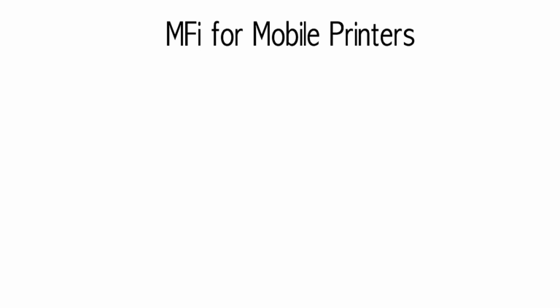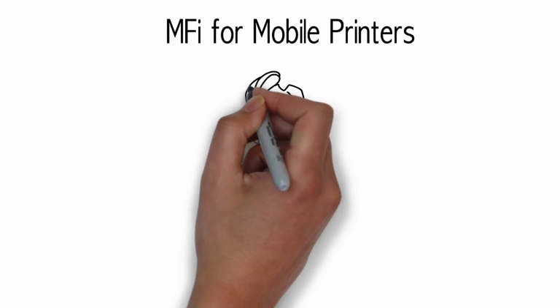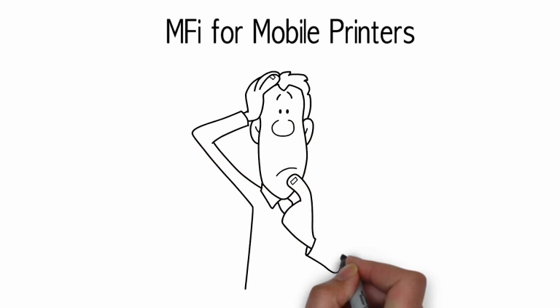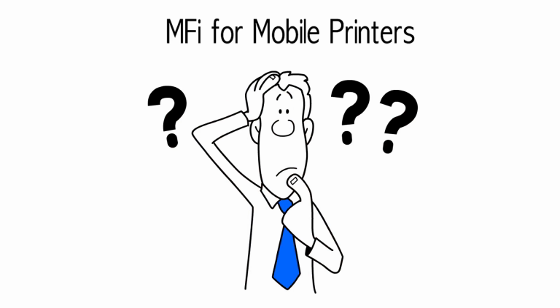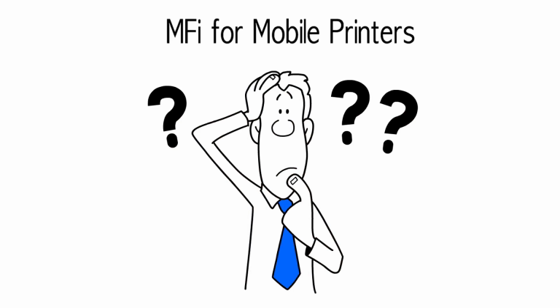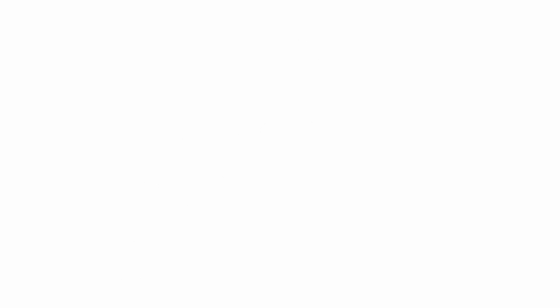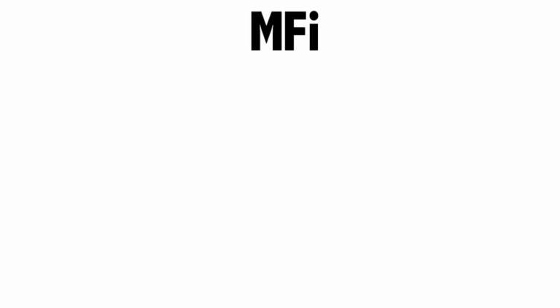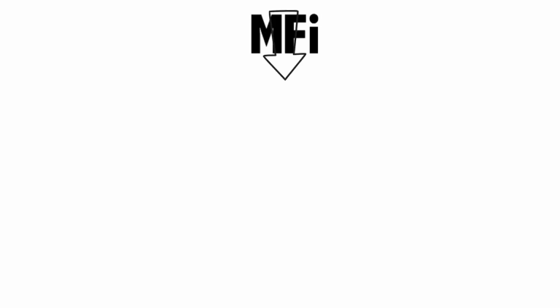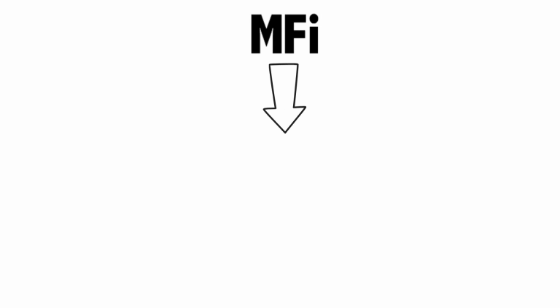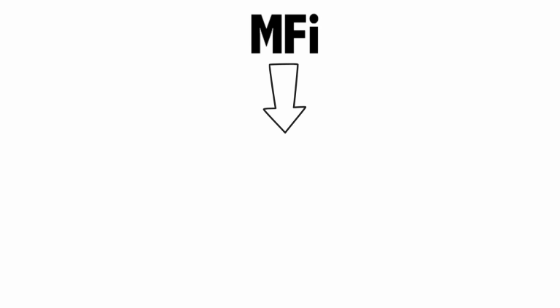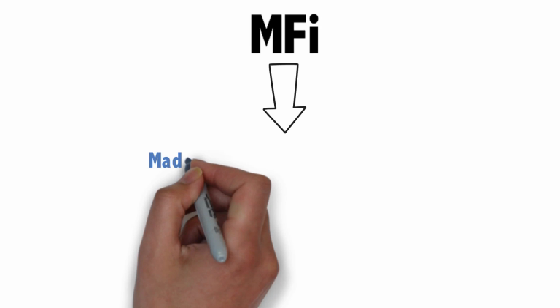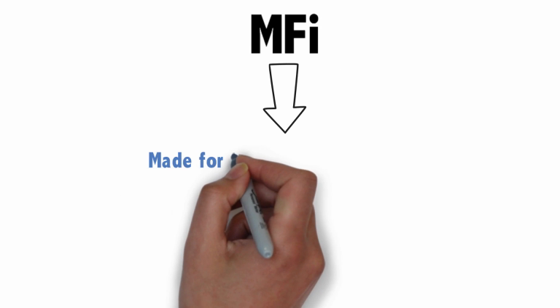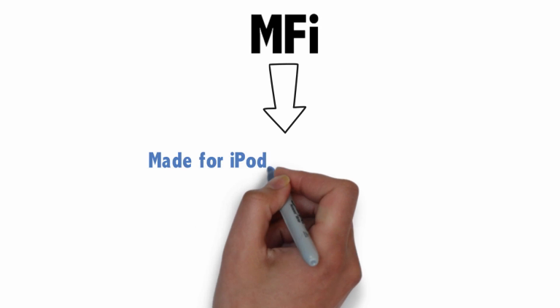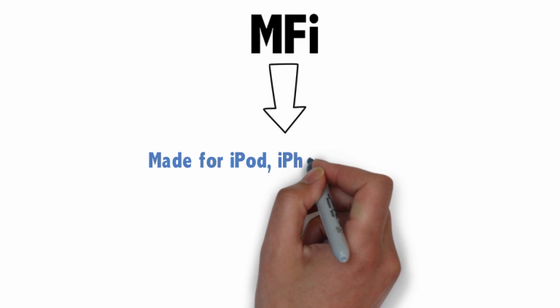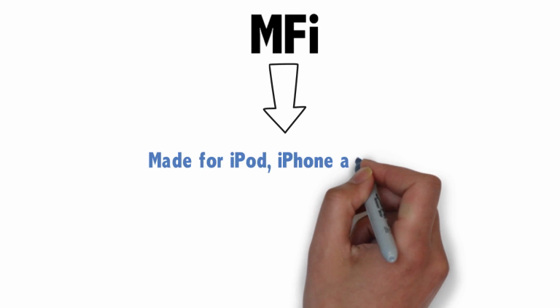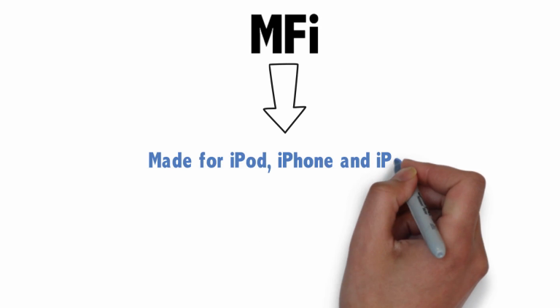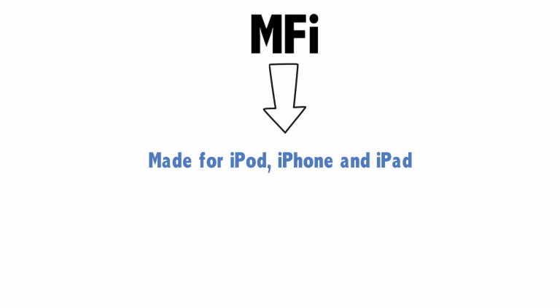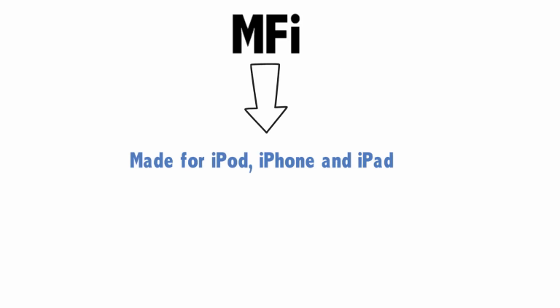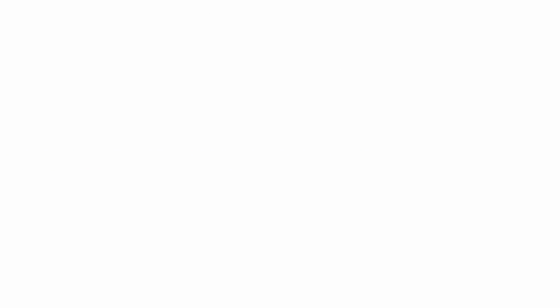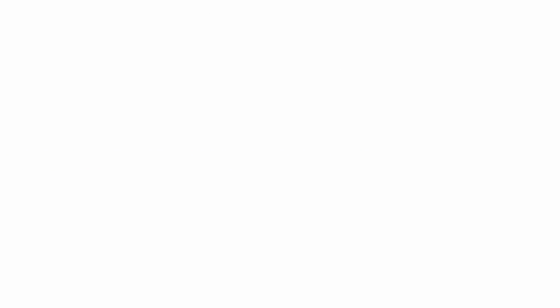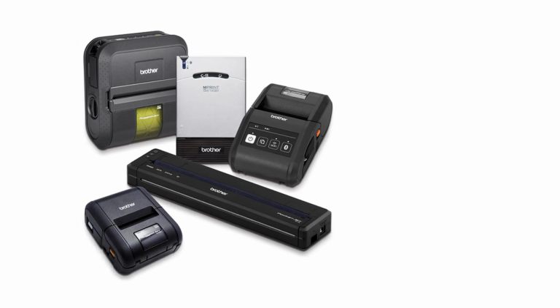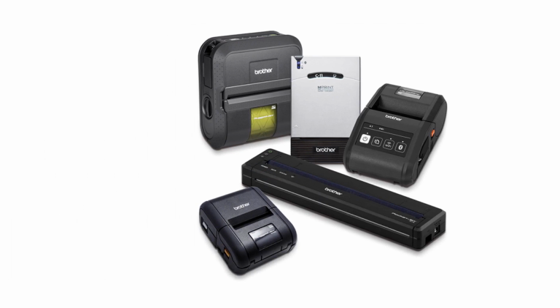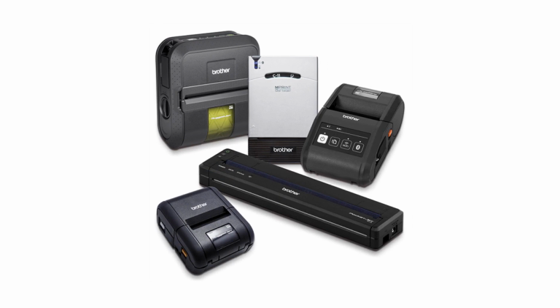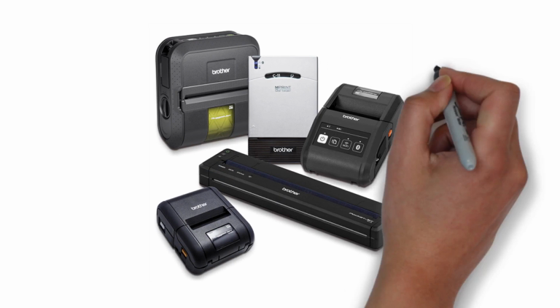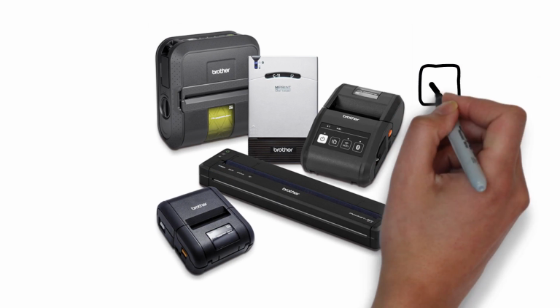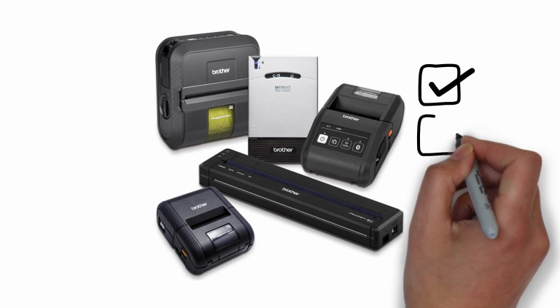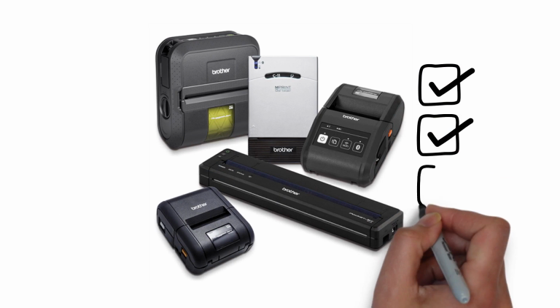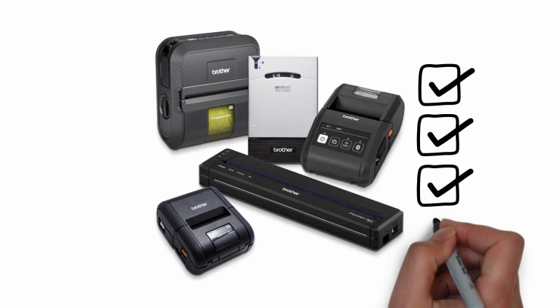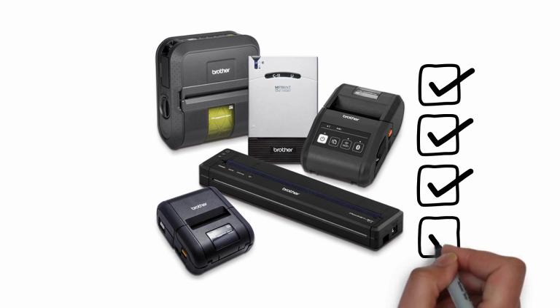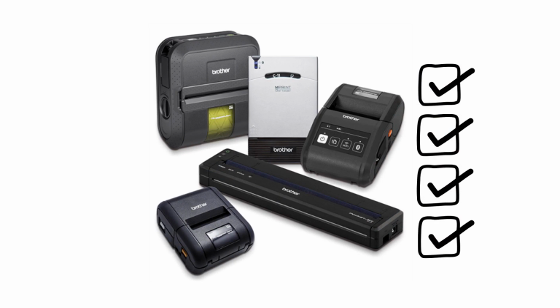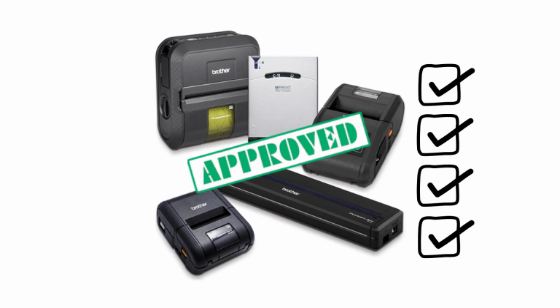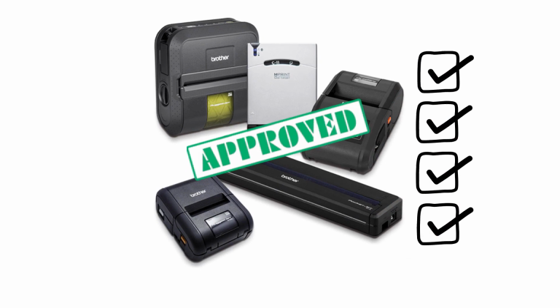What is MFI certification? MFI is short for Made for iPod, iPhone and iPad. It's a simple way of saying our products went through Apple's rigorous certification process to receive their stamp of approval.